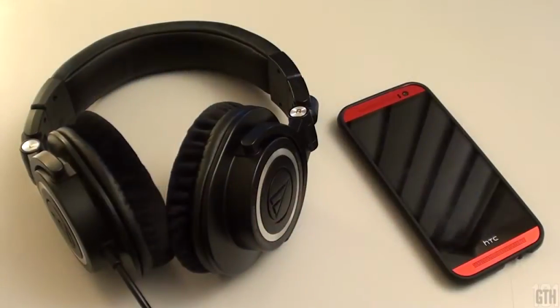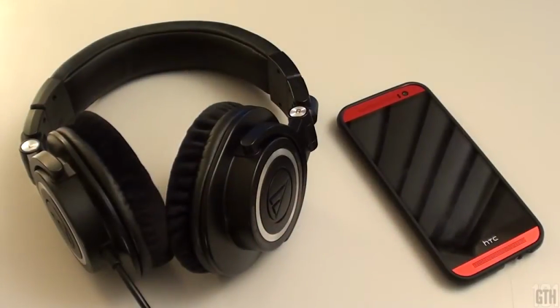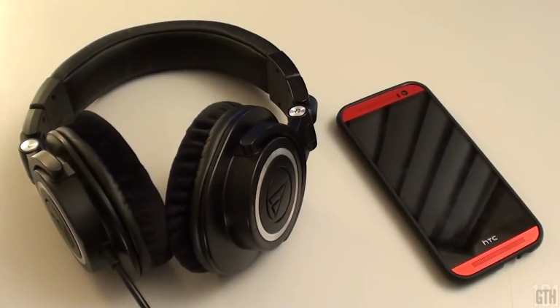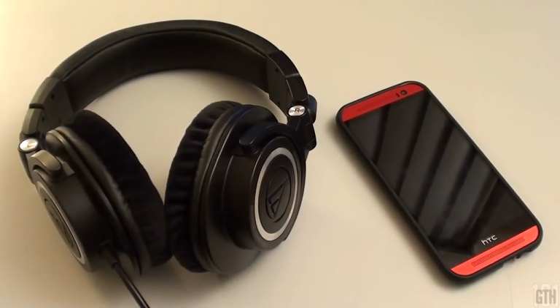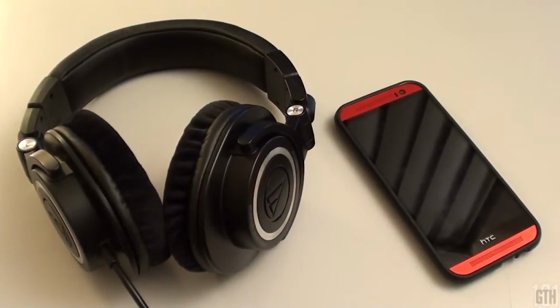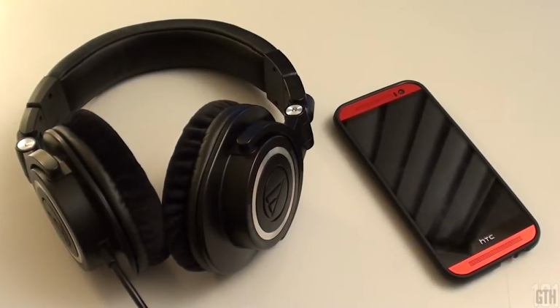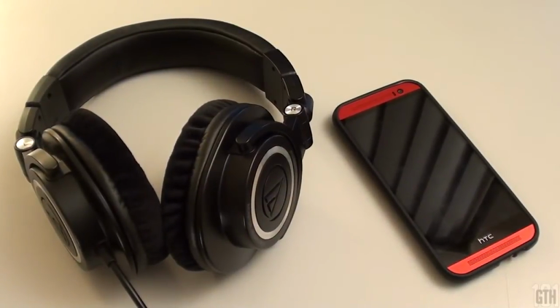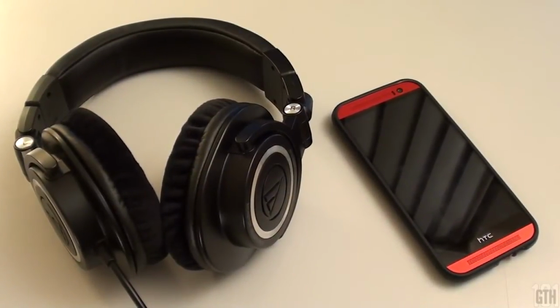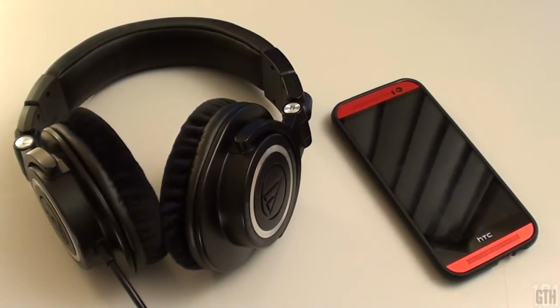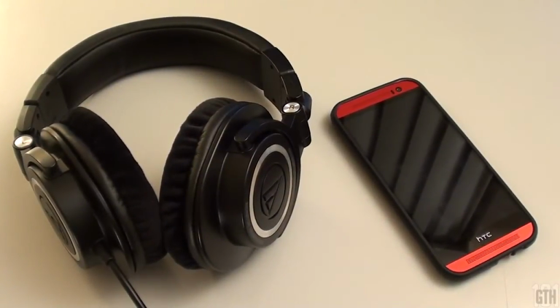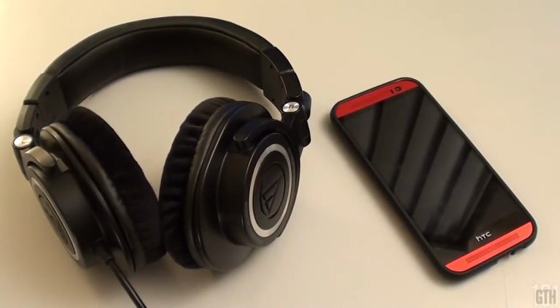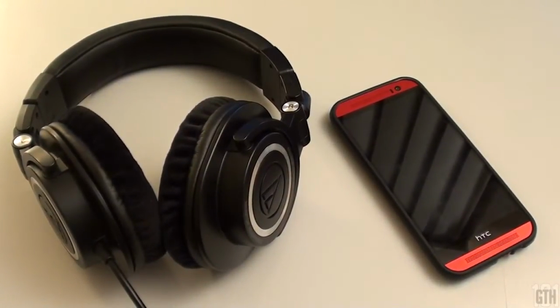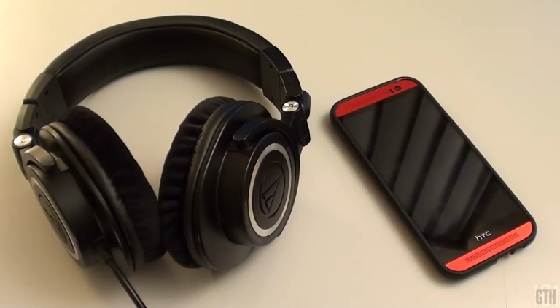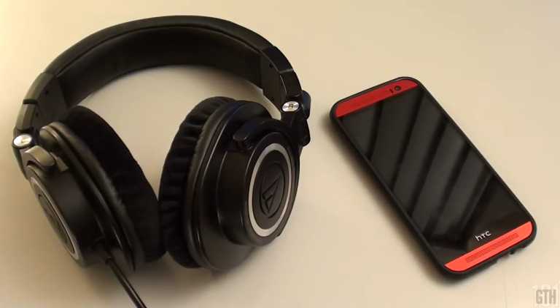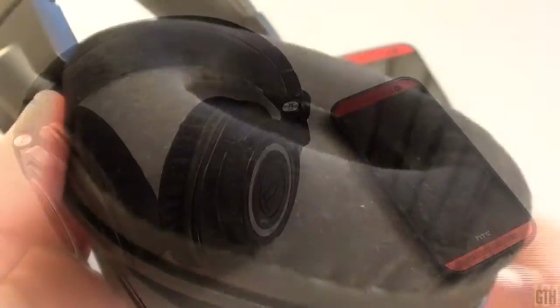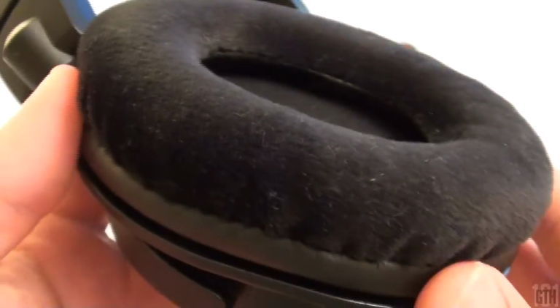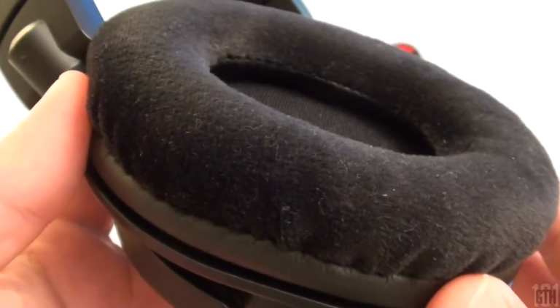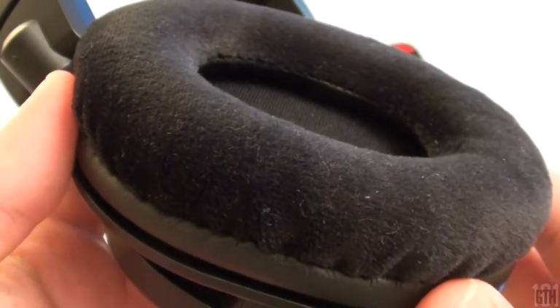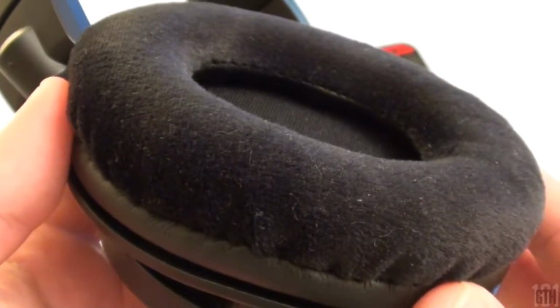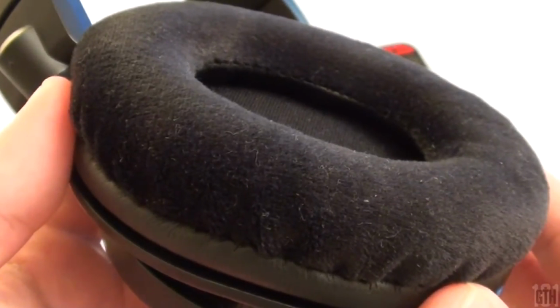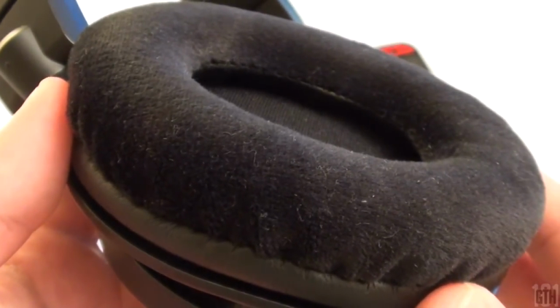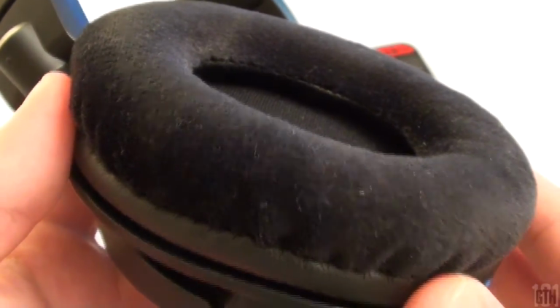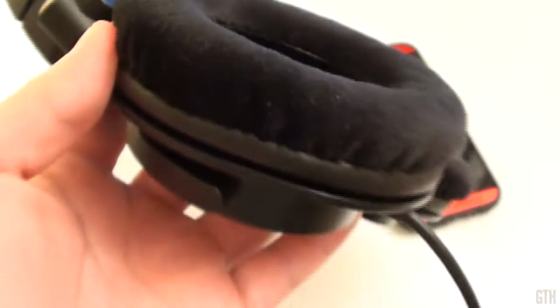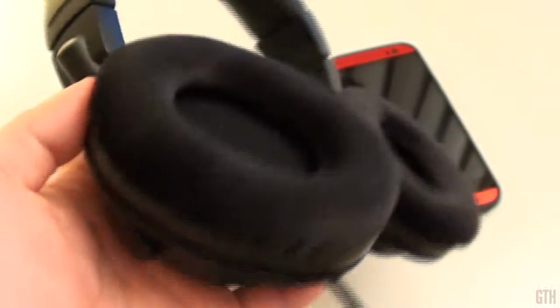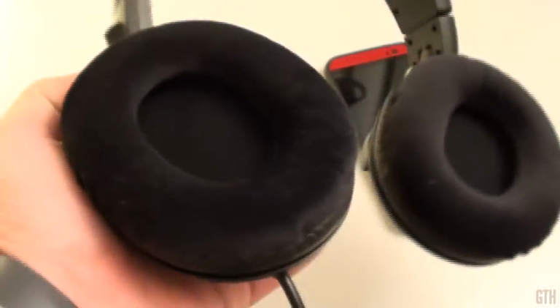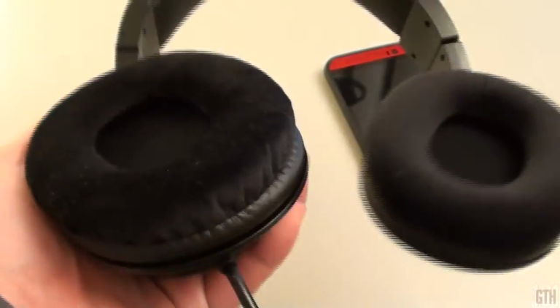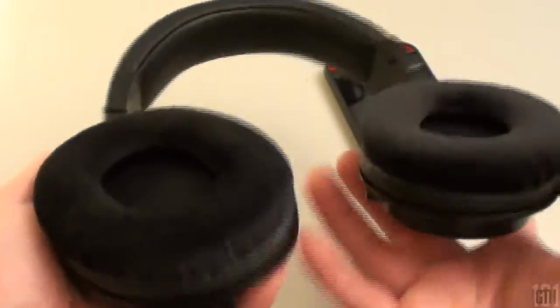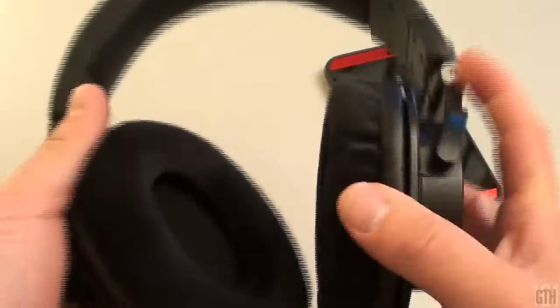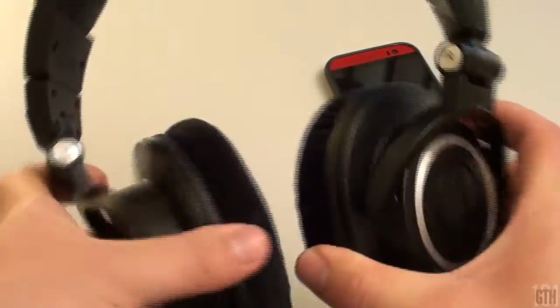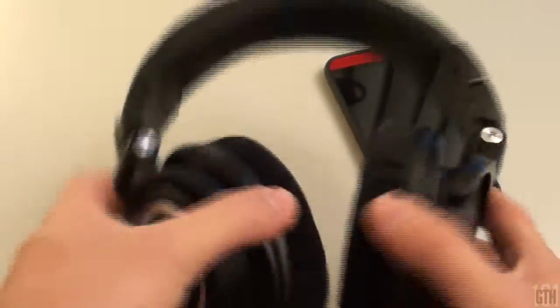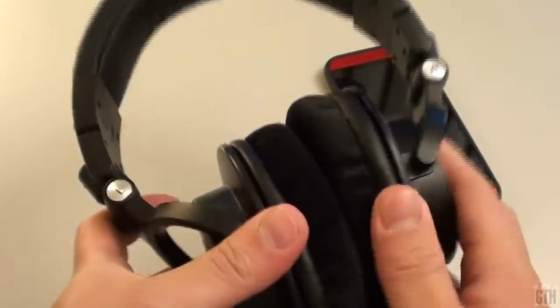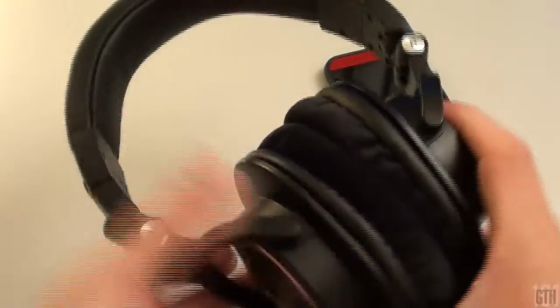I've upgraded the ear cups on my headphones, and after using these velour pads for more than 5 months, I give this product a price to value ratio of 8 out of 10. For $20, you're getting a brand new experience with your headphones in terms of sound quality and comfort.